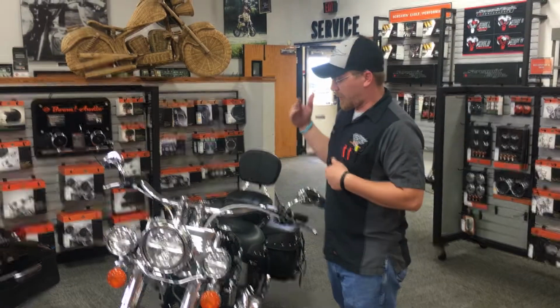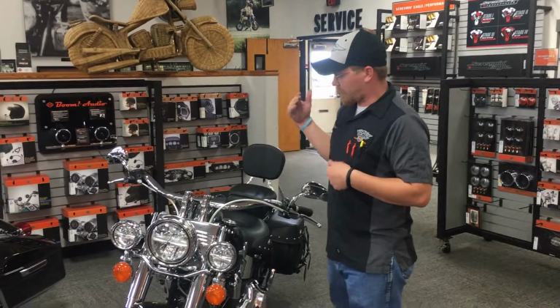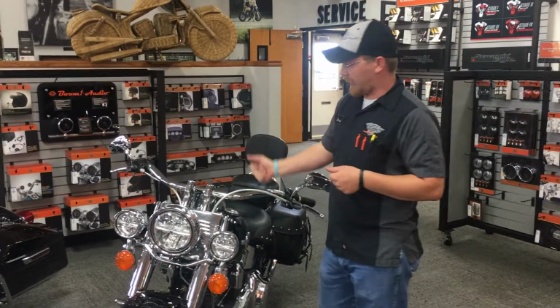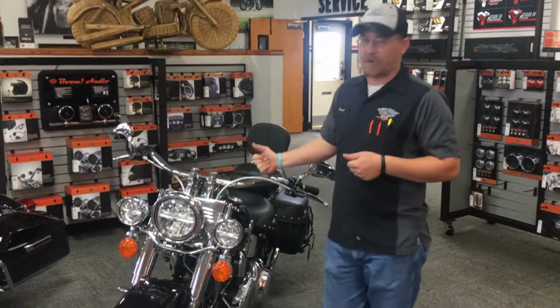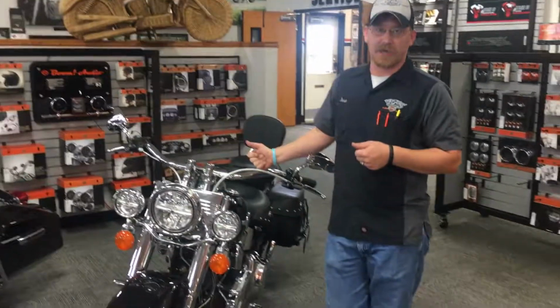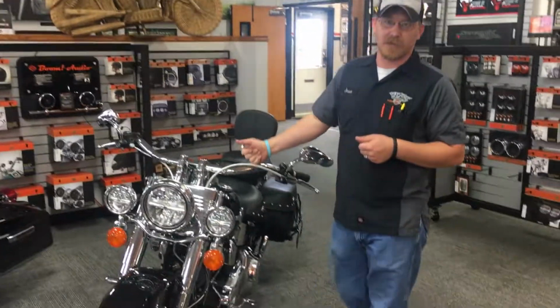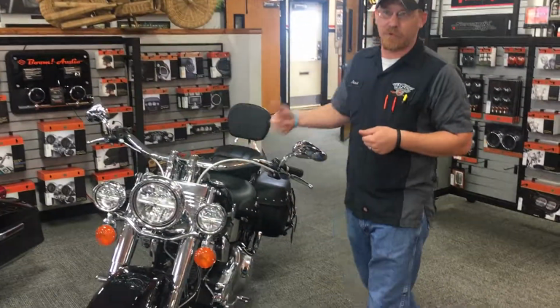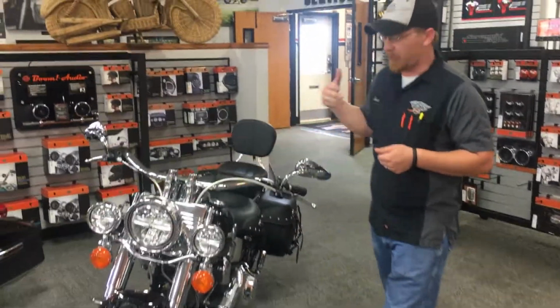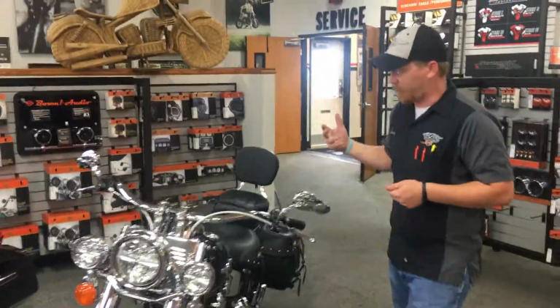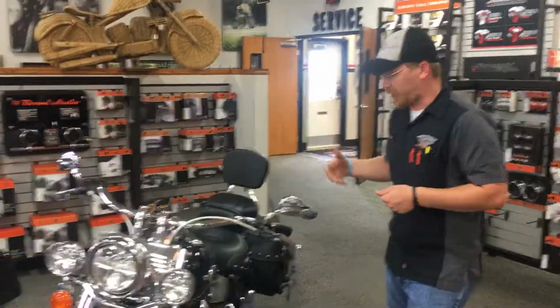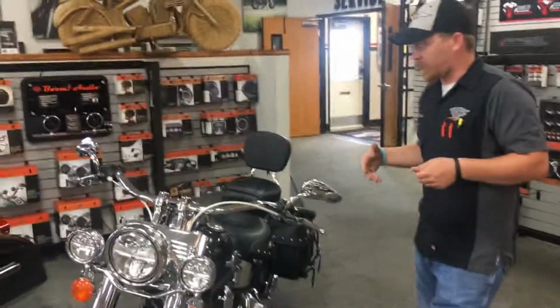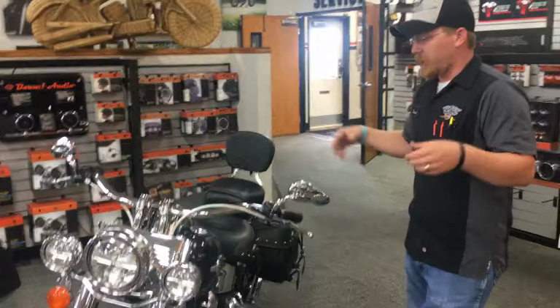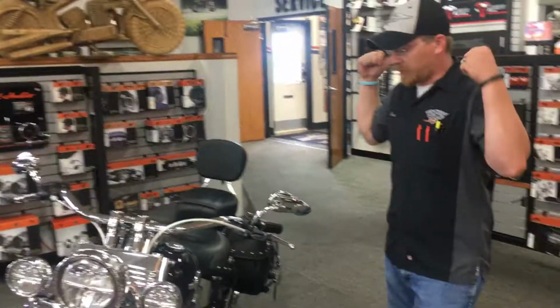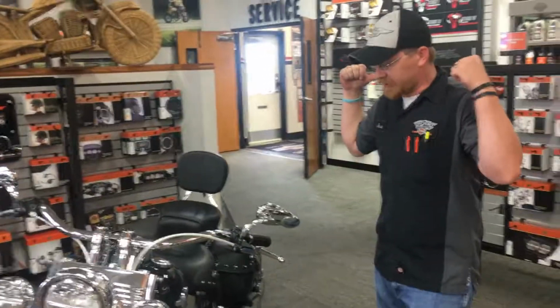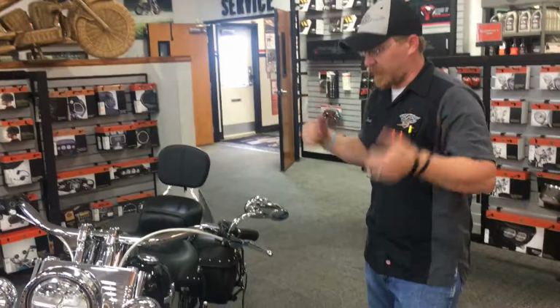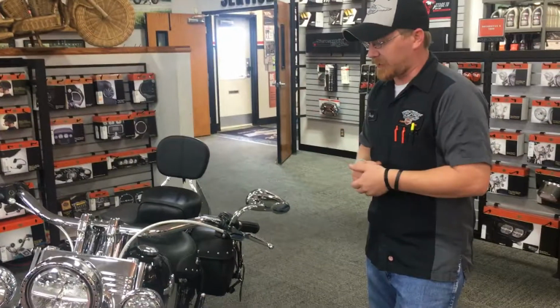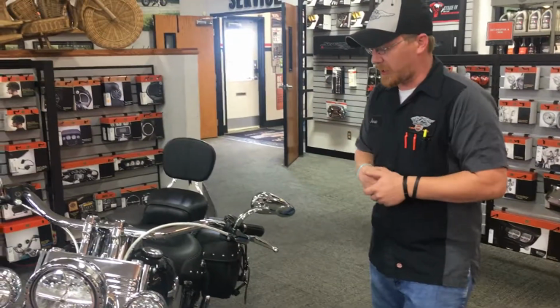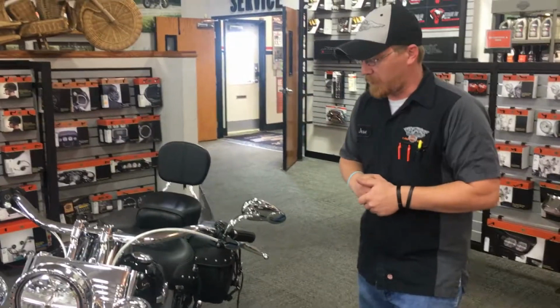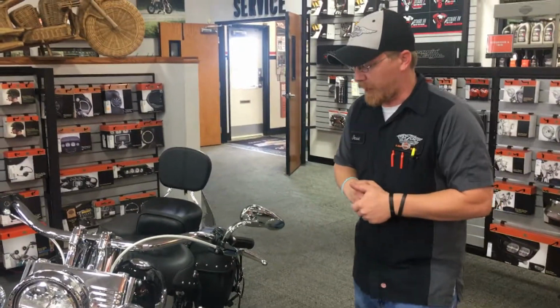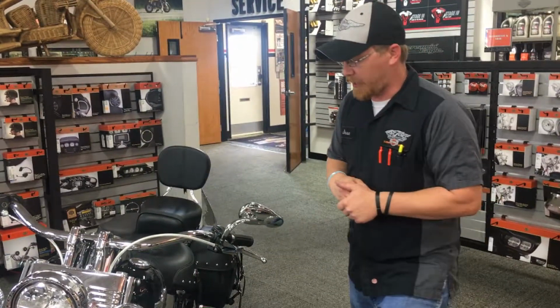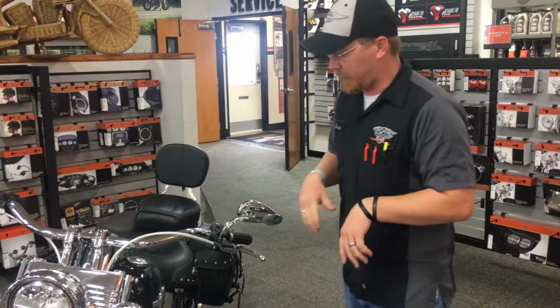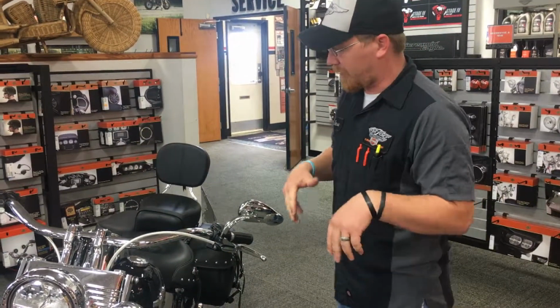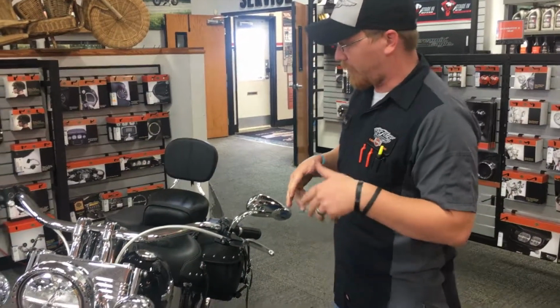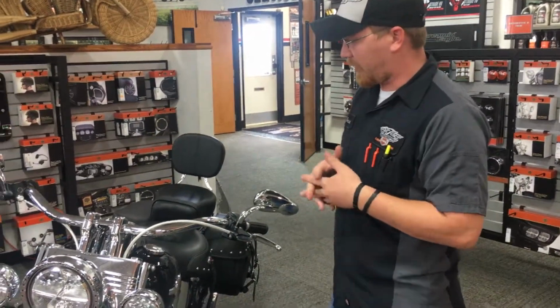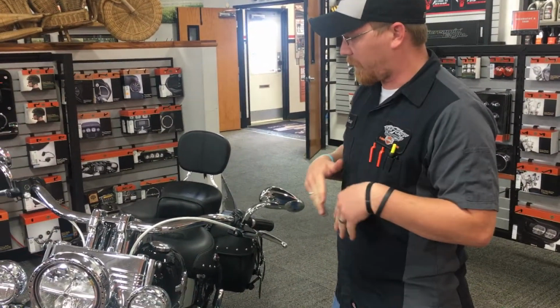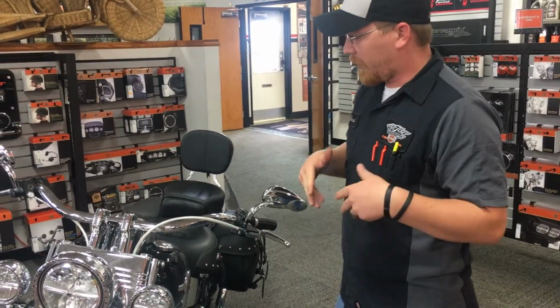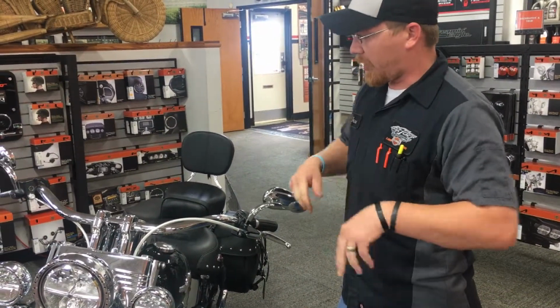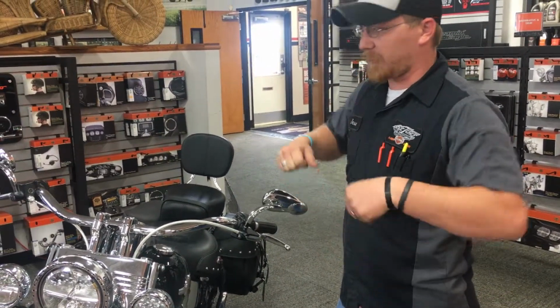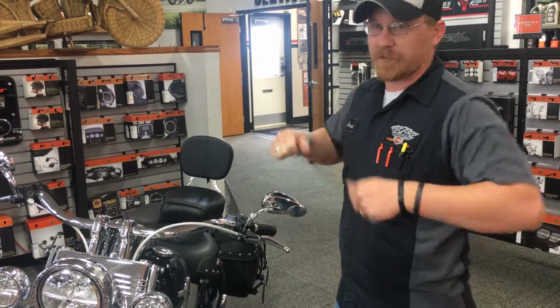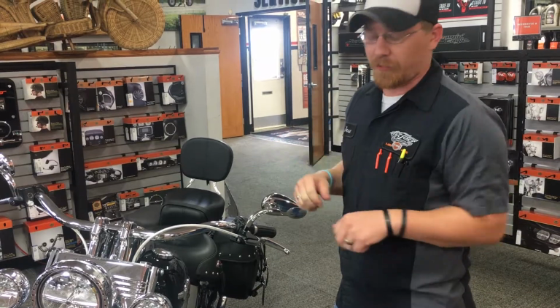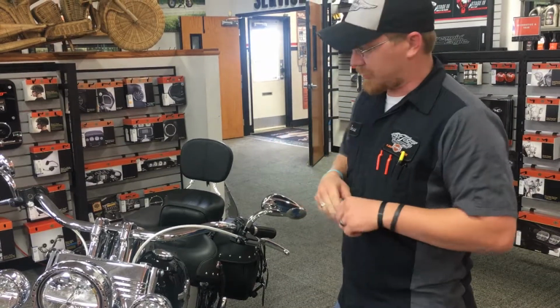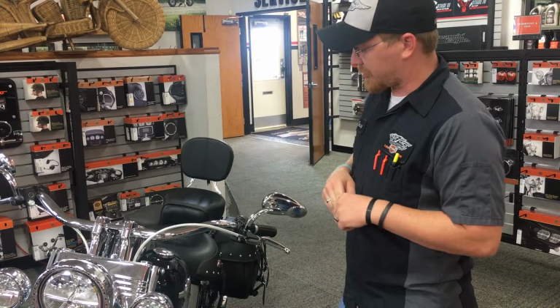It goes with handlebars — getting your hands where you want them, where you feel more comfortable. You get rid of some of that mid-back pain, and you get rid of a lot of shoulder exhaustion.